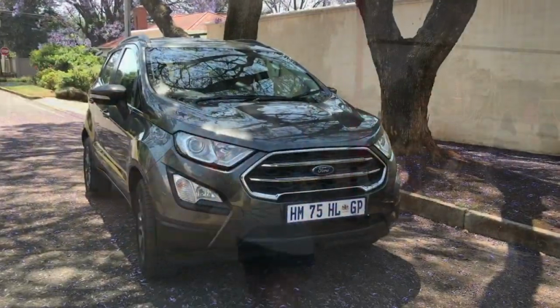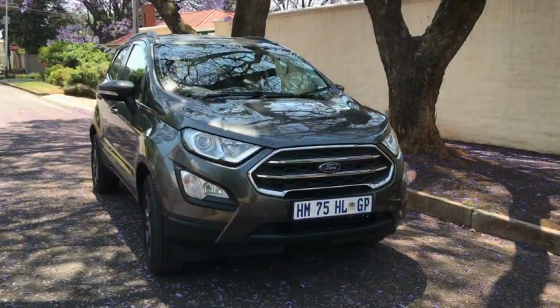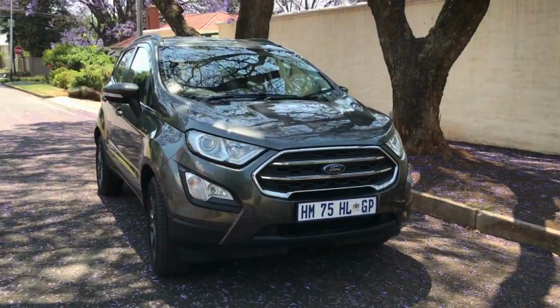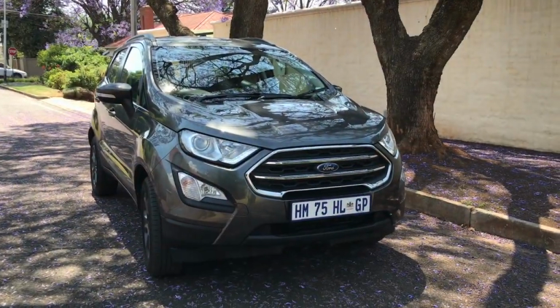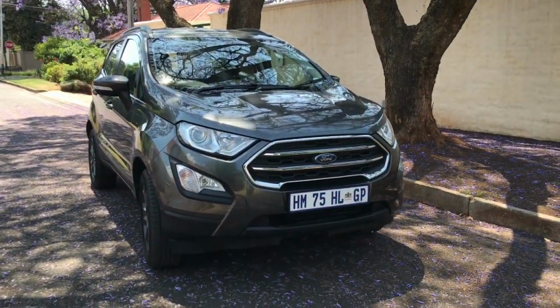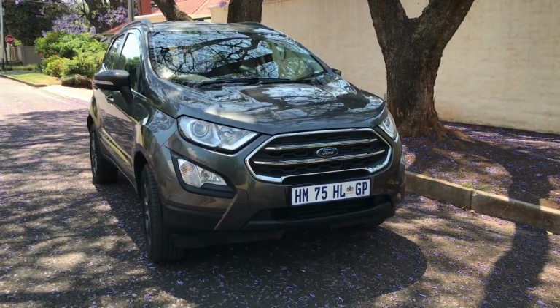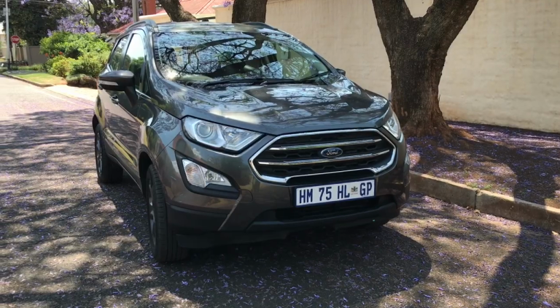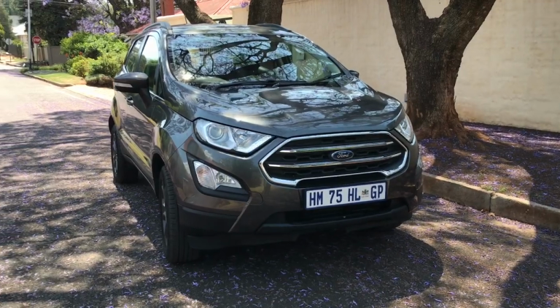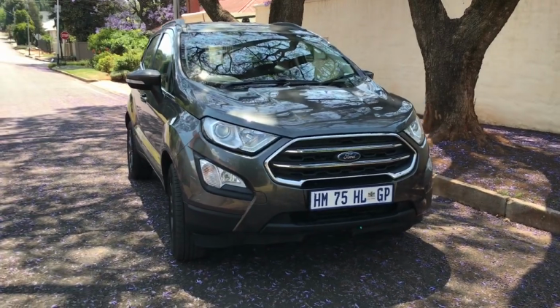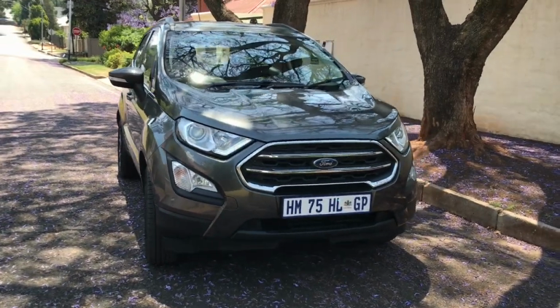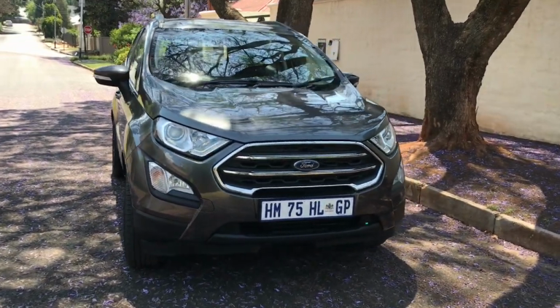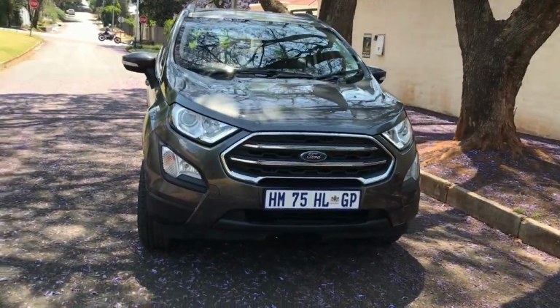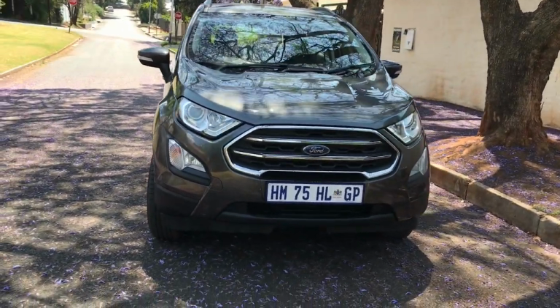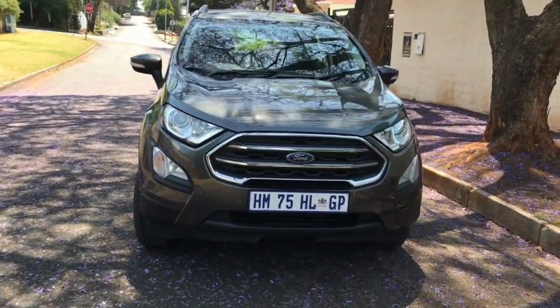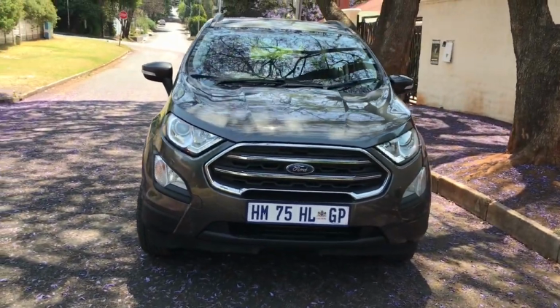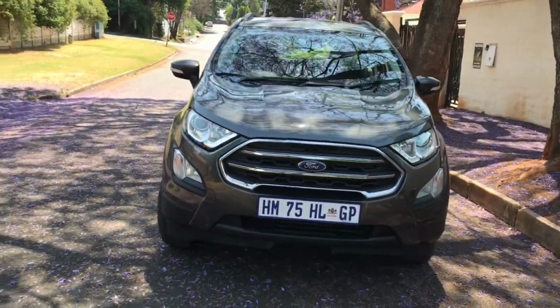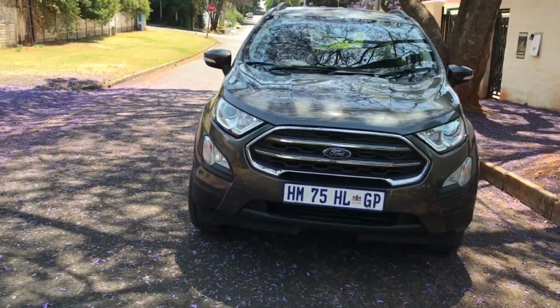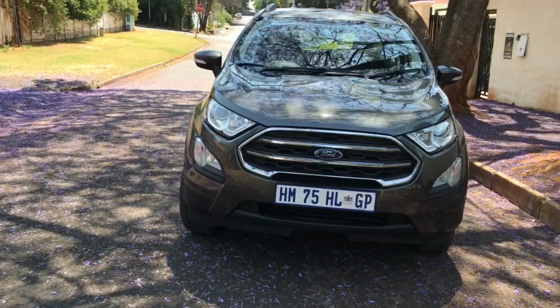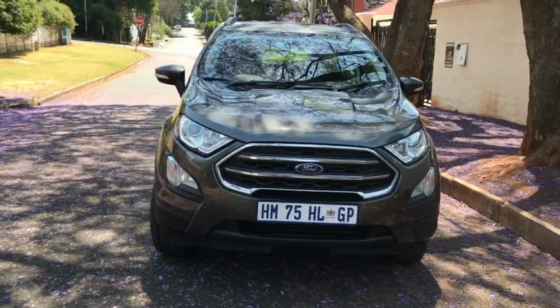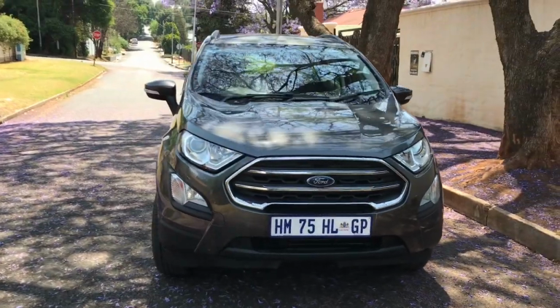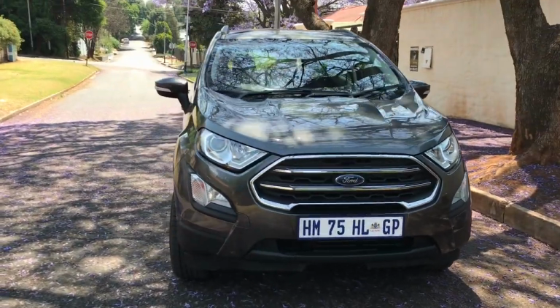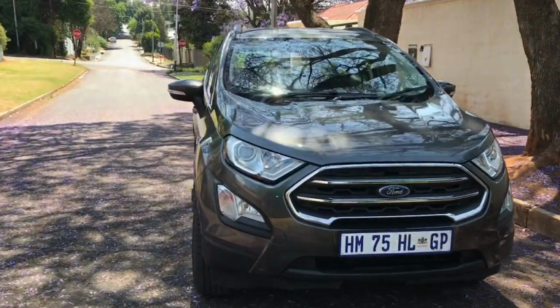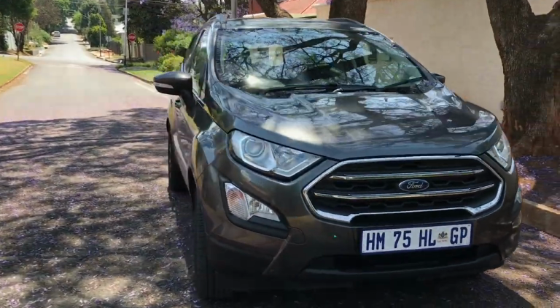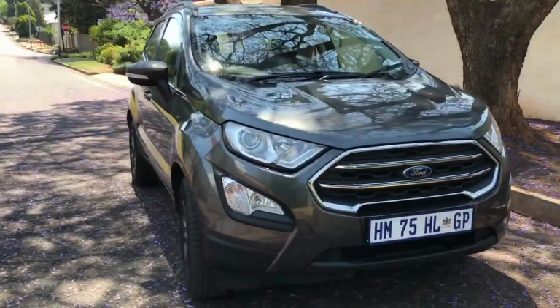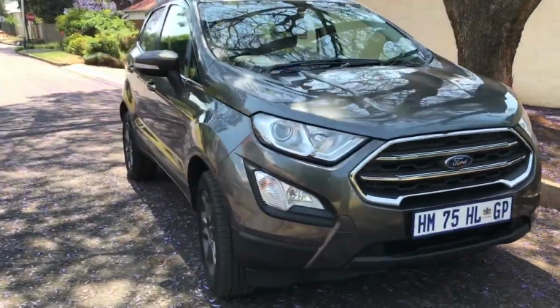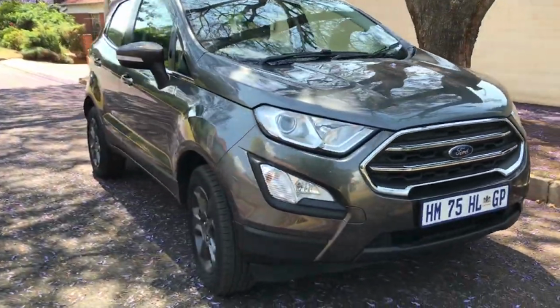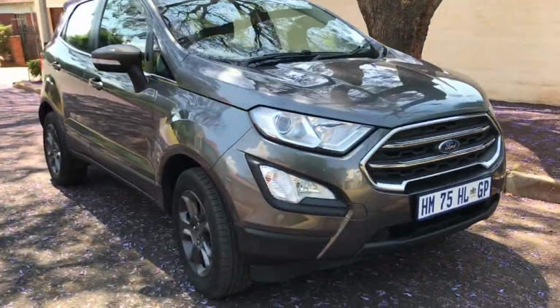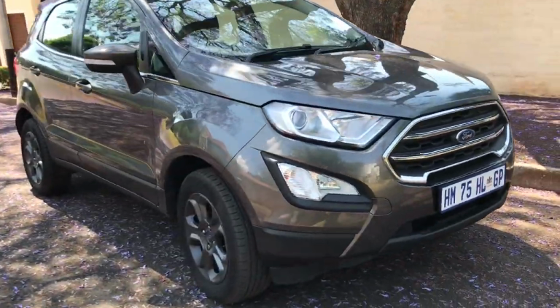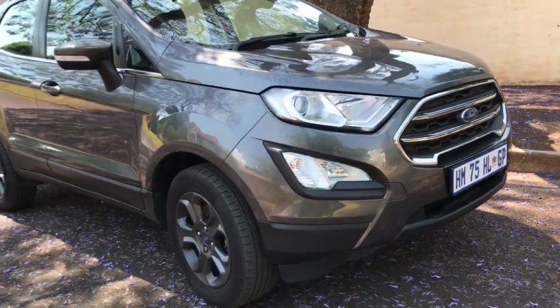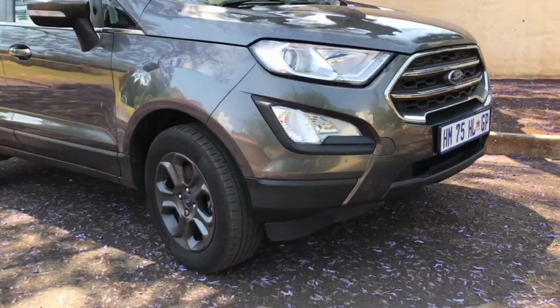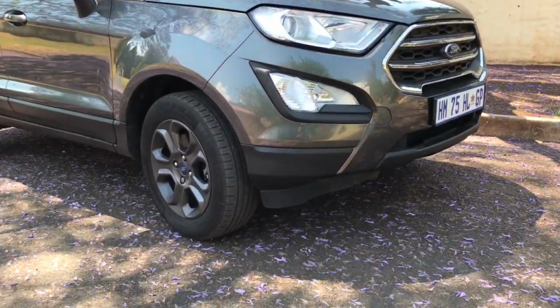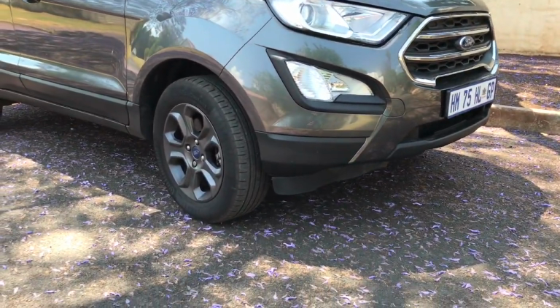So here is the exterior of the car. I had to voice over because as I was filming, the wind was making so much noise. It has LED lights, daytime running lights, and fog lights as you can see.